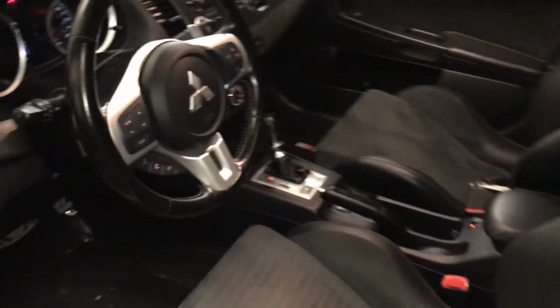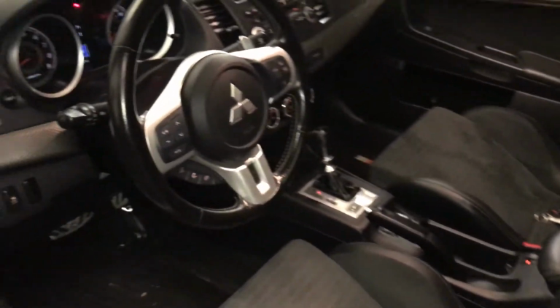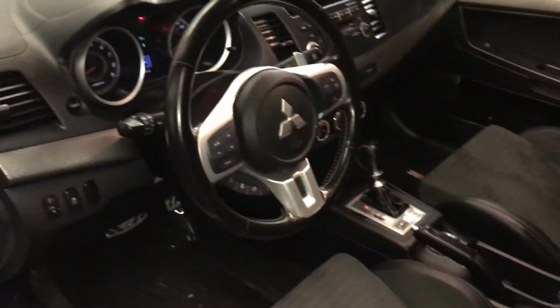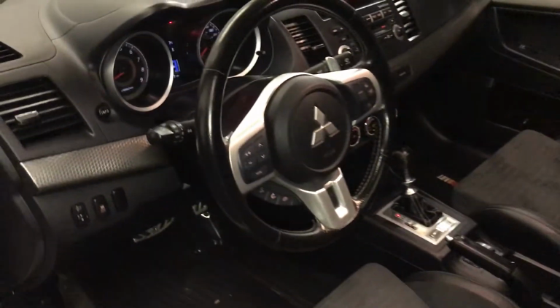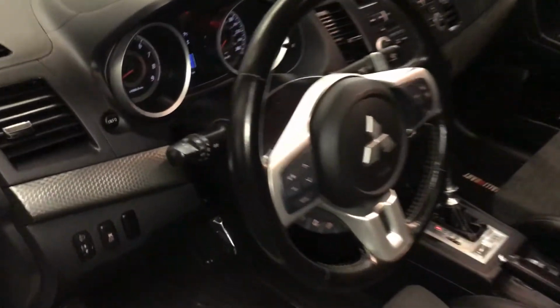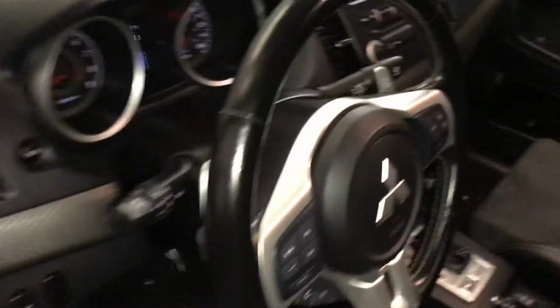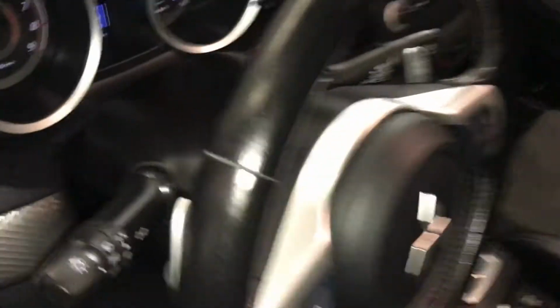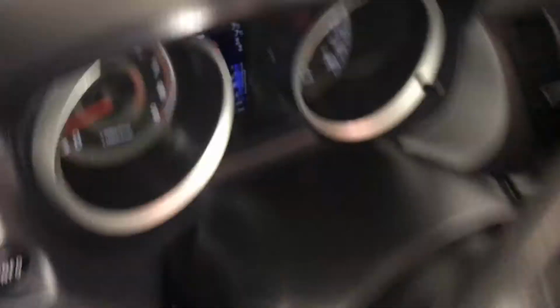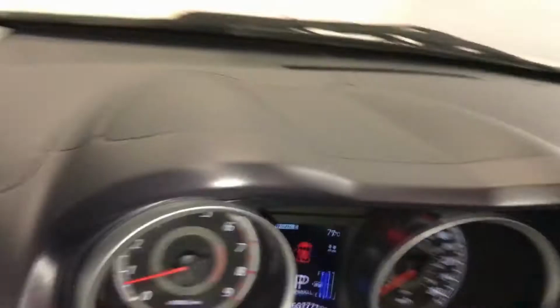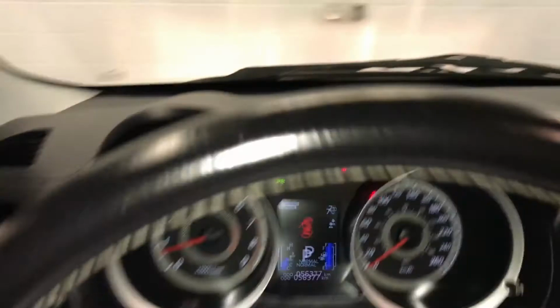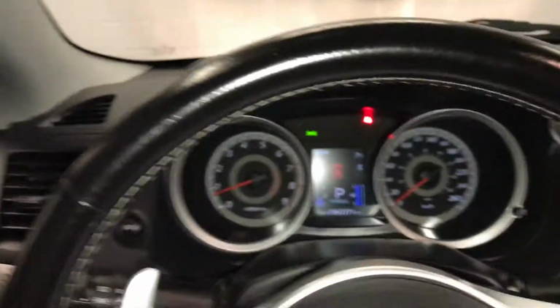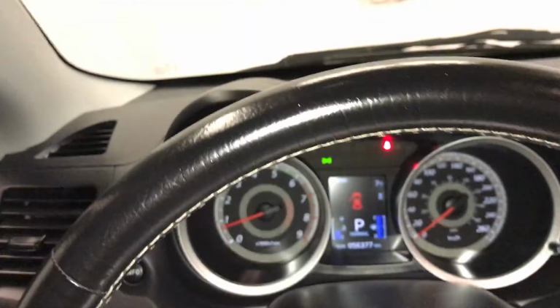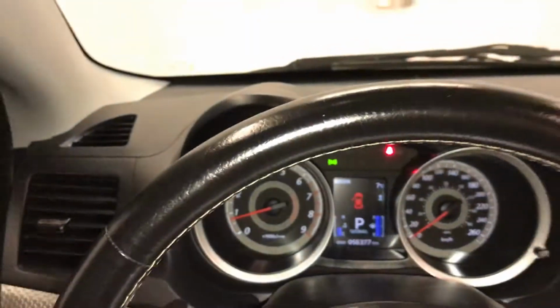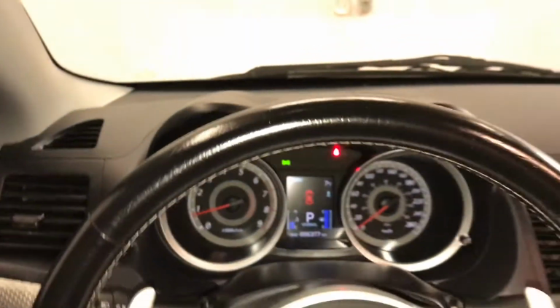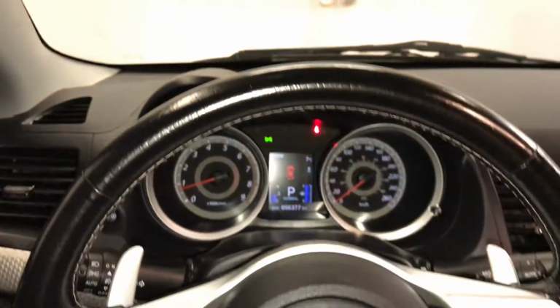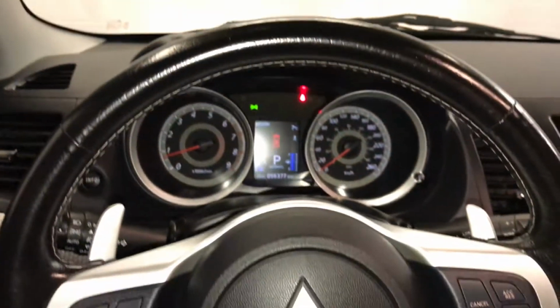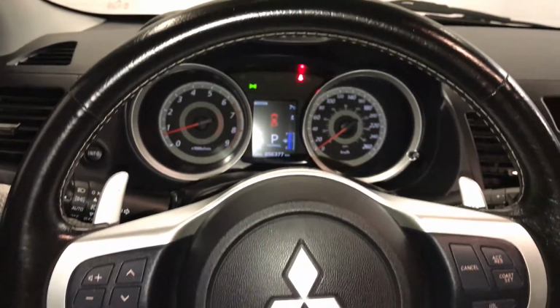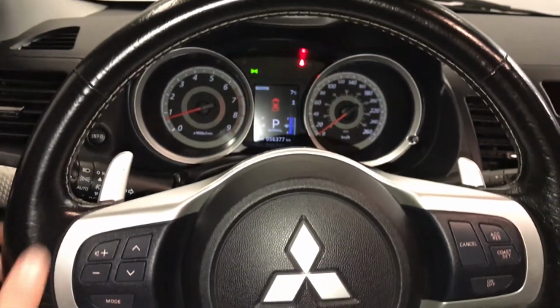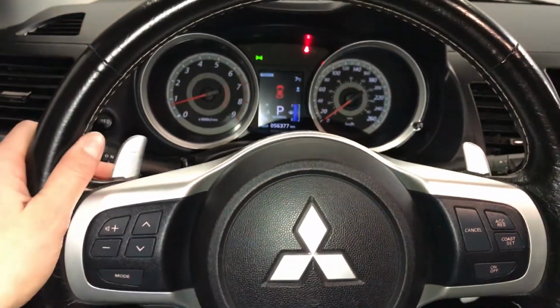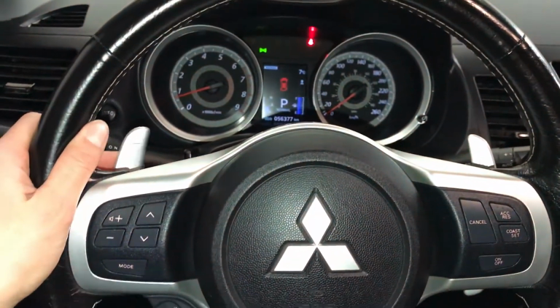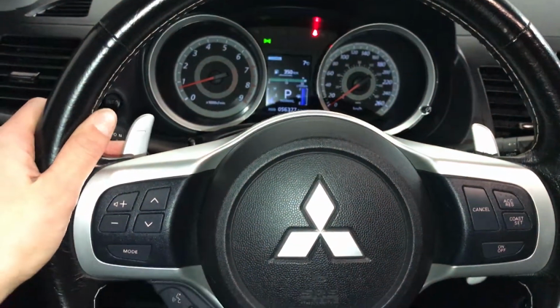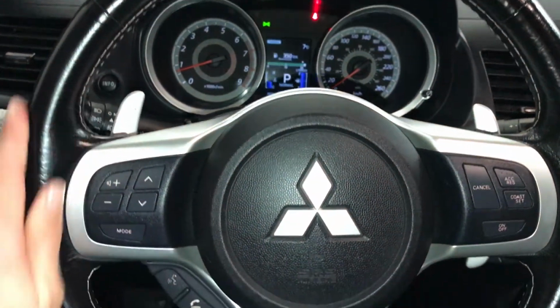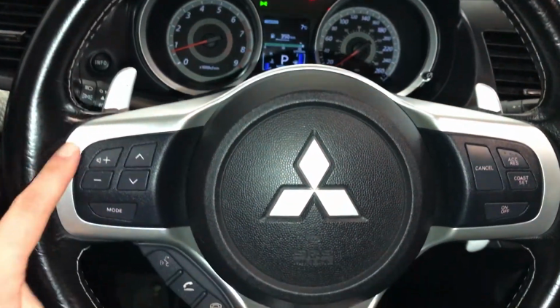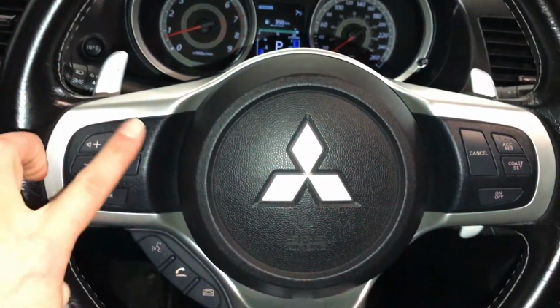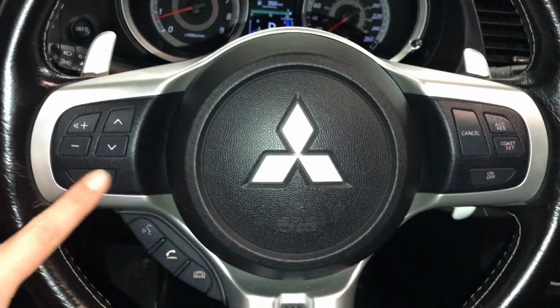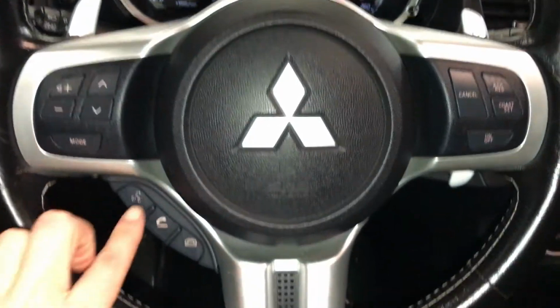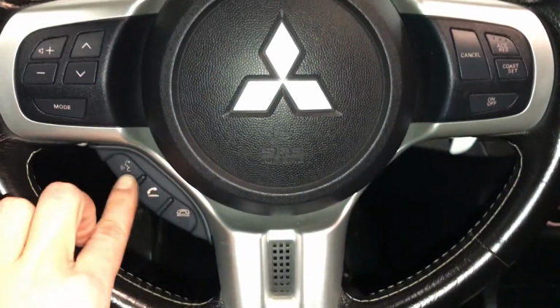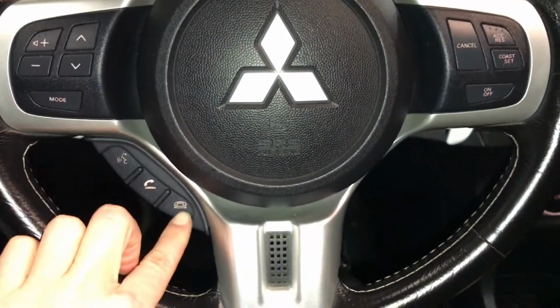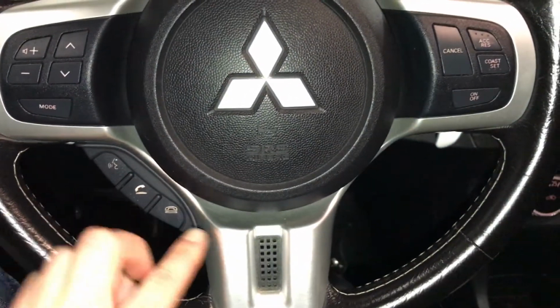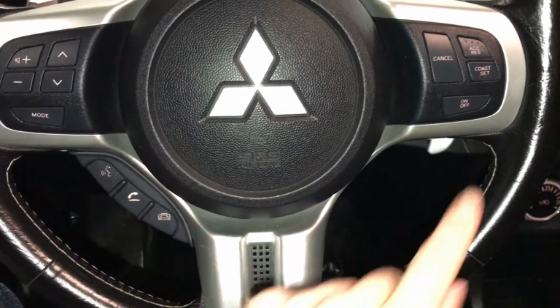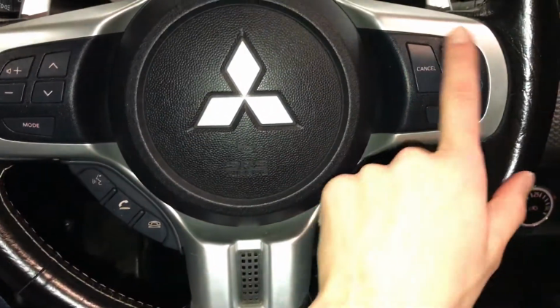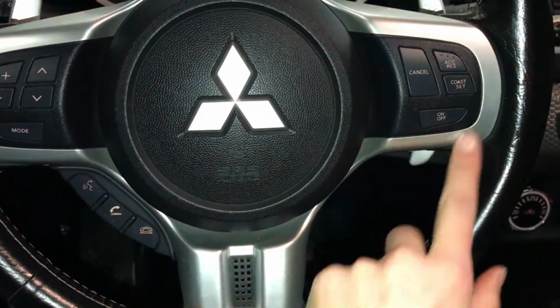Tilt steering wheel, fully leather wrapped. You have your paddle shifters, audio controls, hands-free communication, and cruise control.